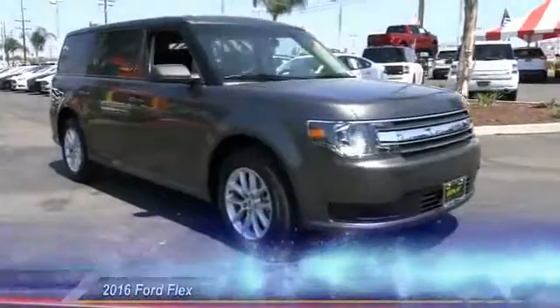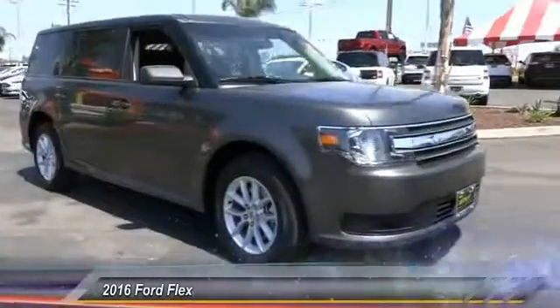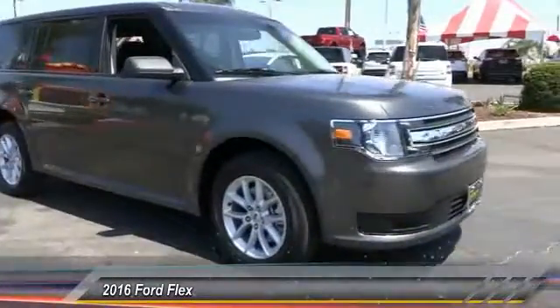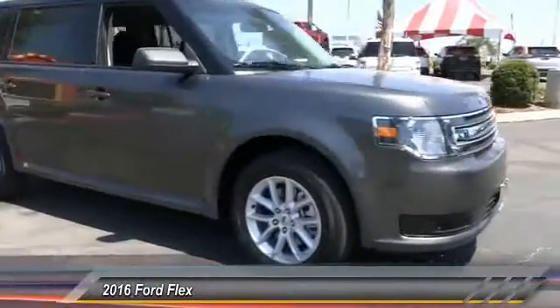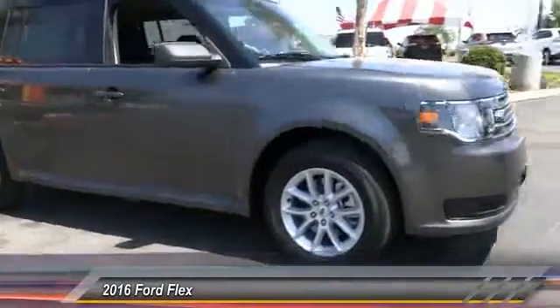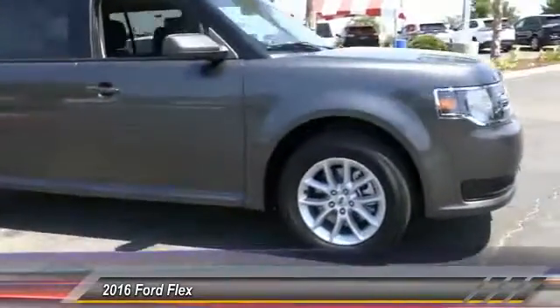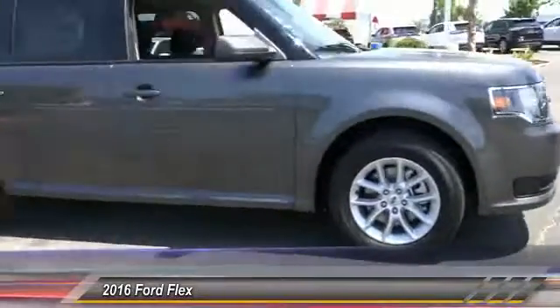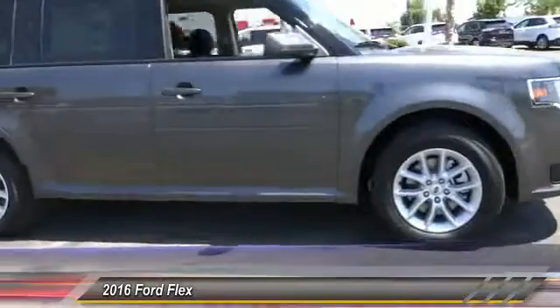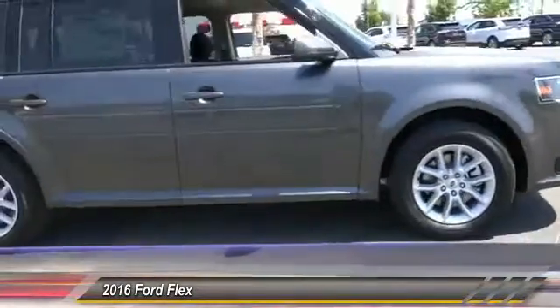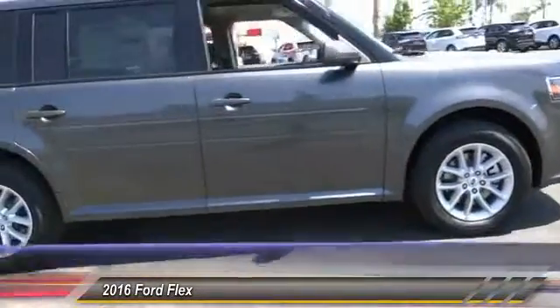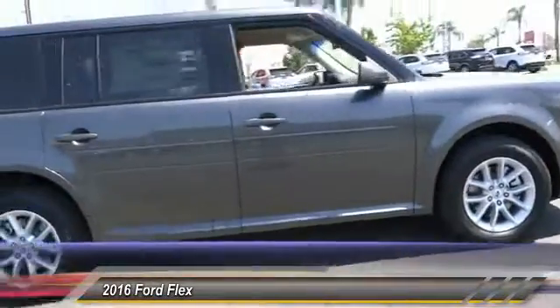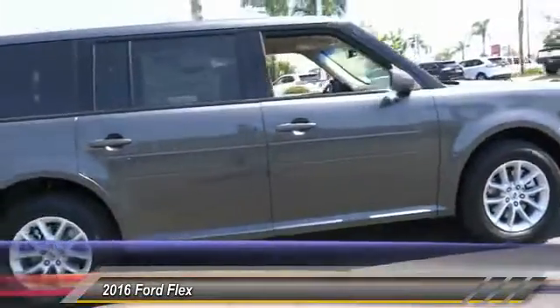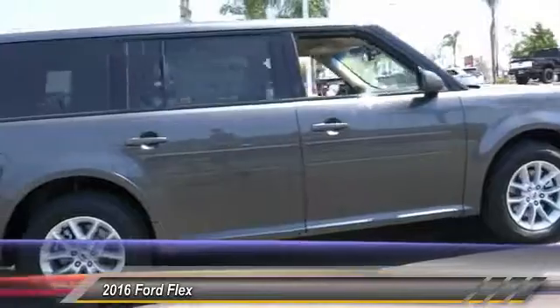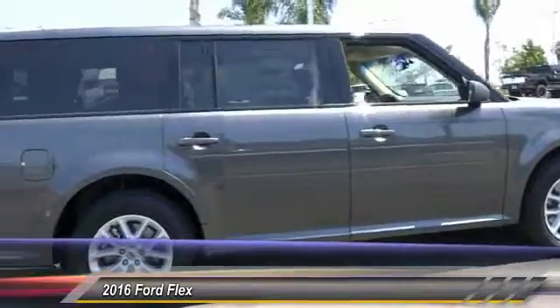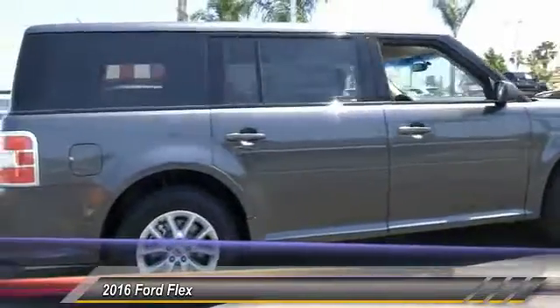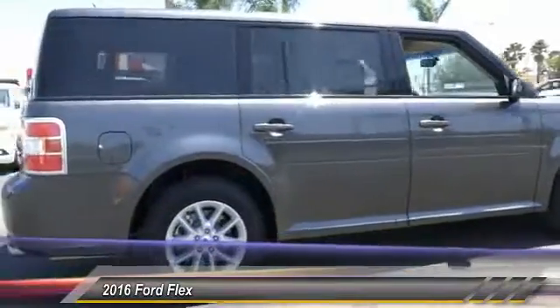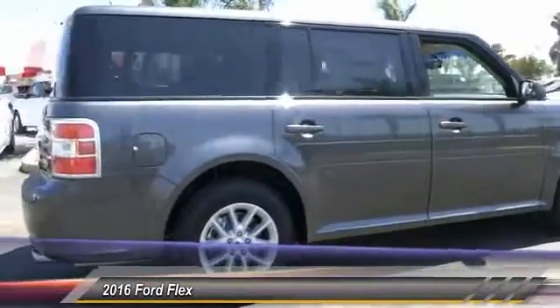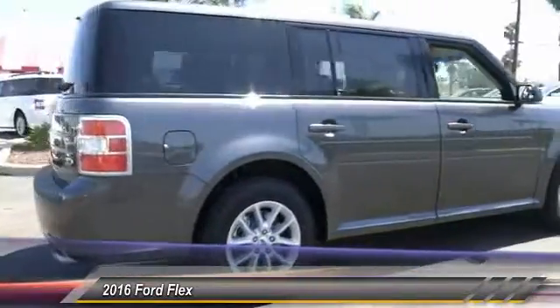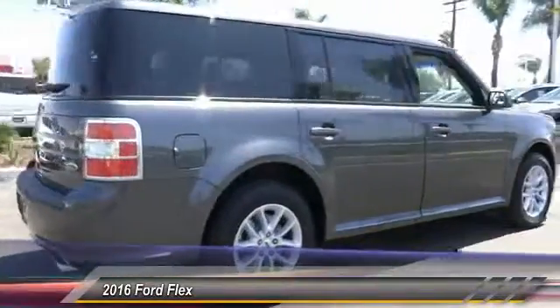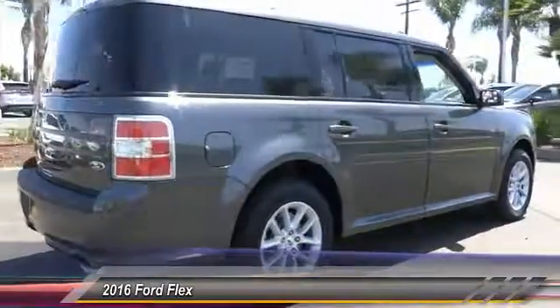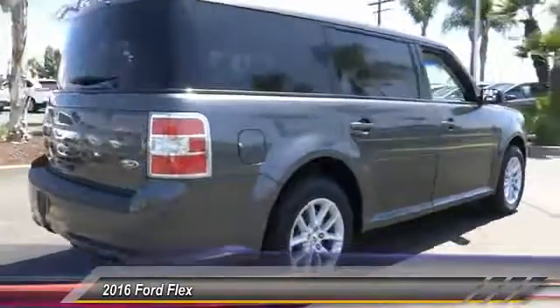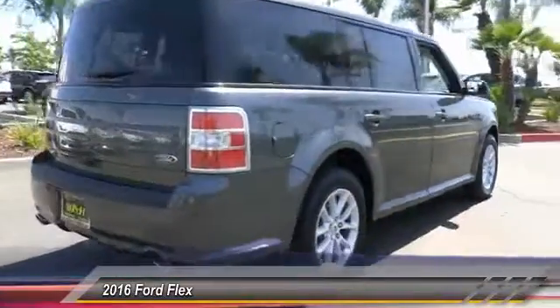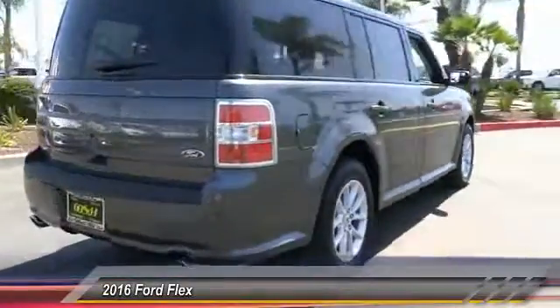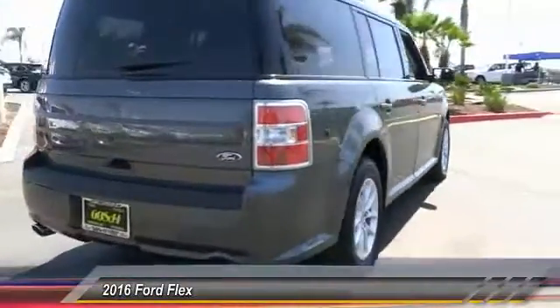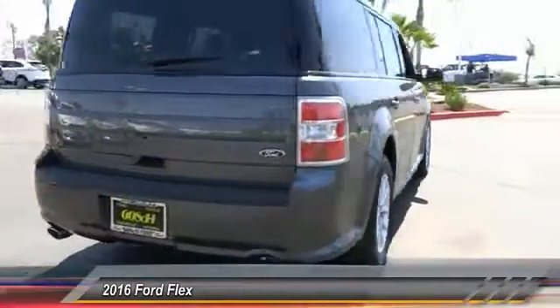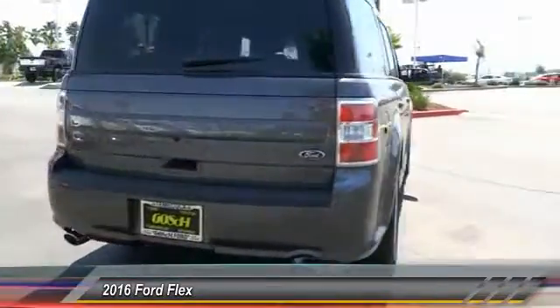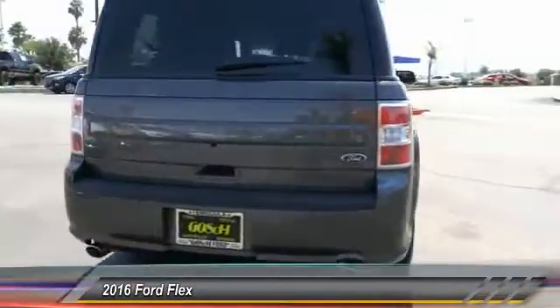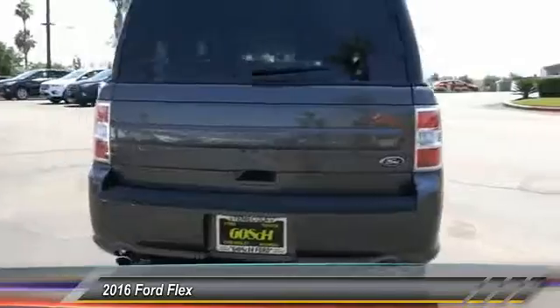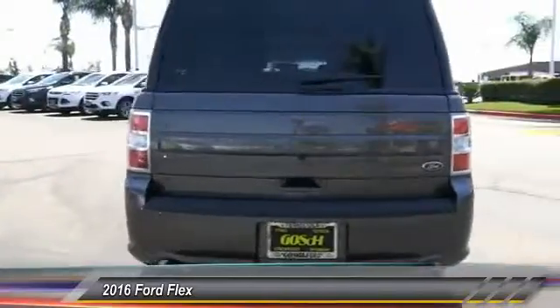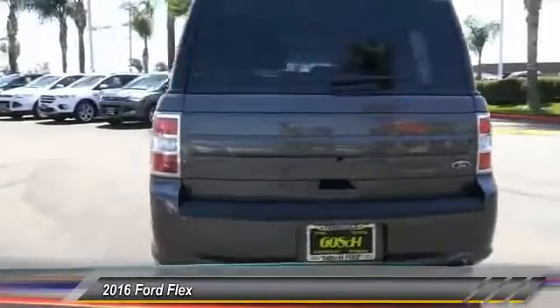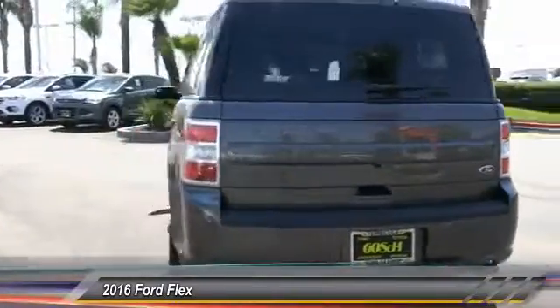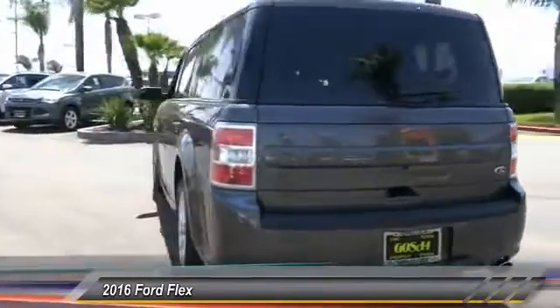2016 Flex. Flex isn't just exciting to look at, it's exciting to drive. It hunkers down, puts a limit on lean, and is priced below $35,000.